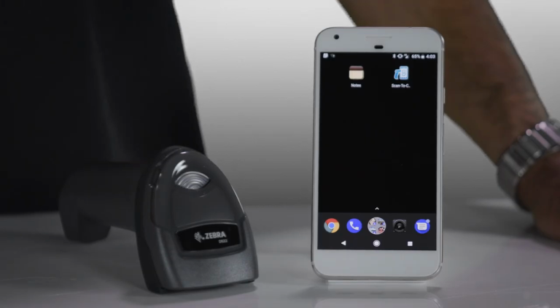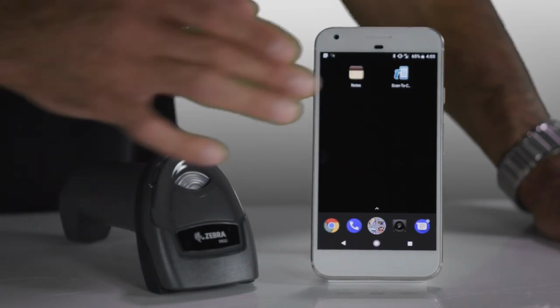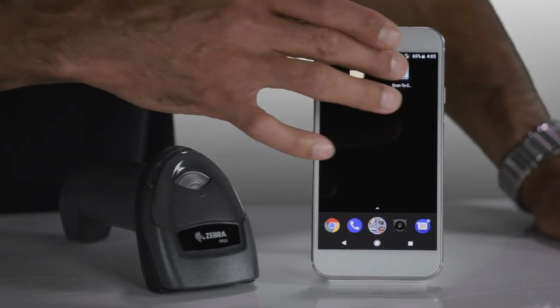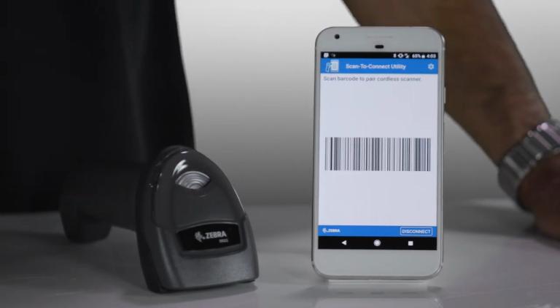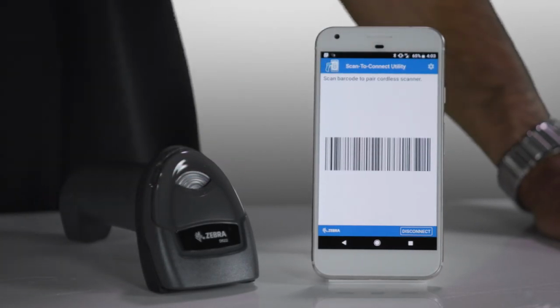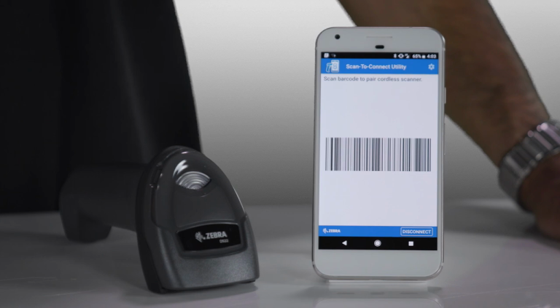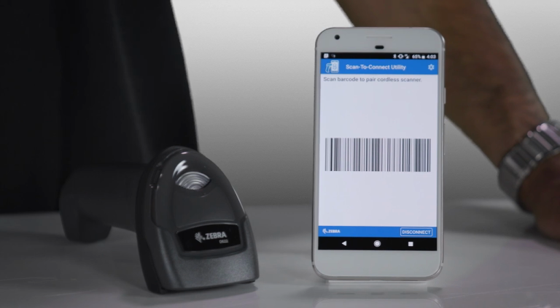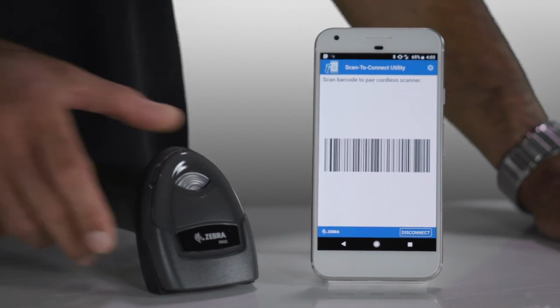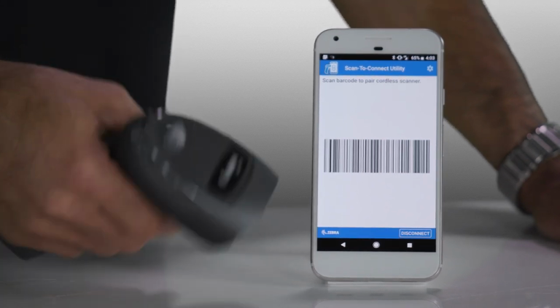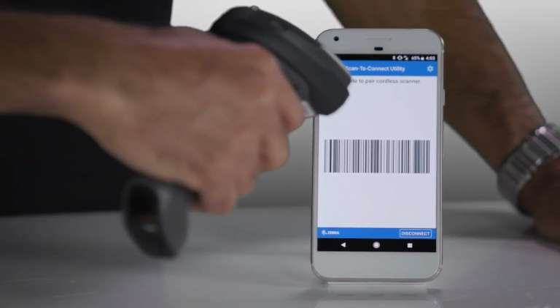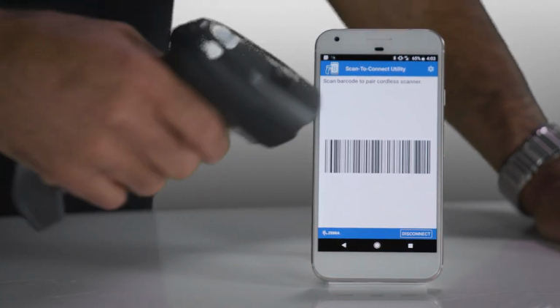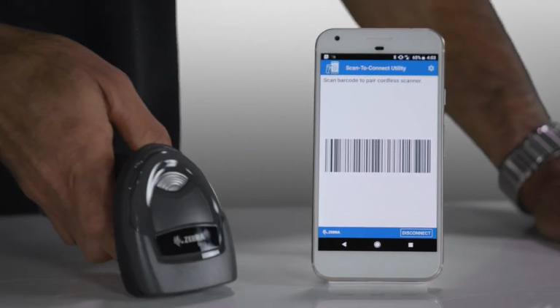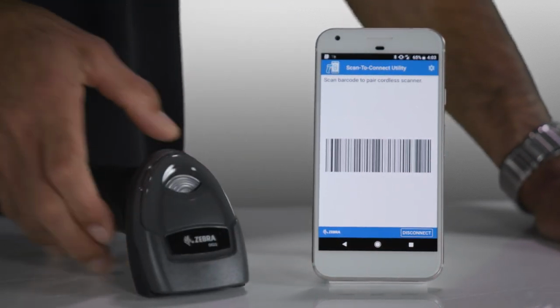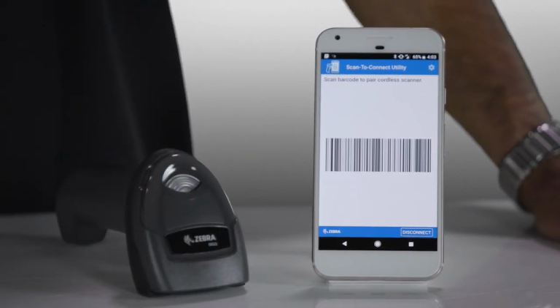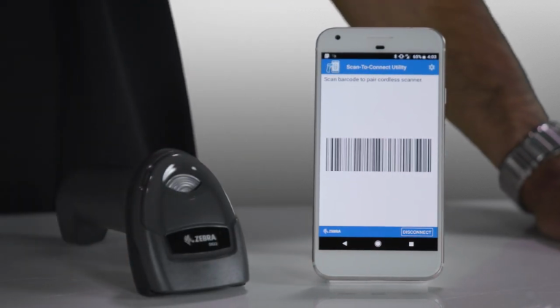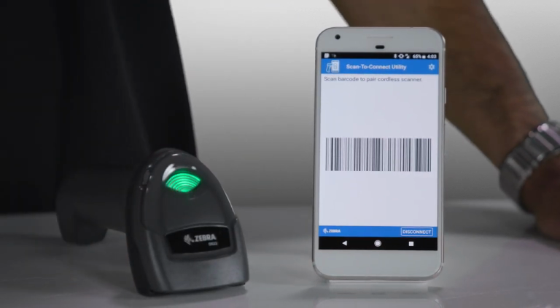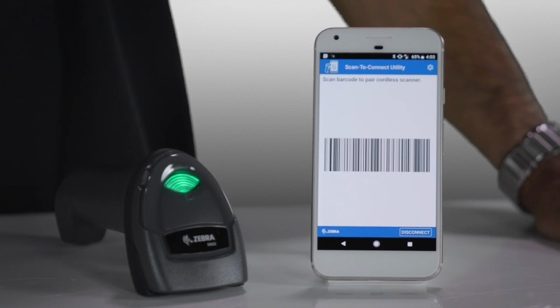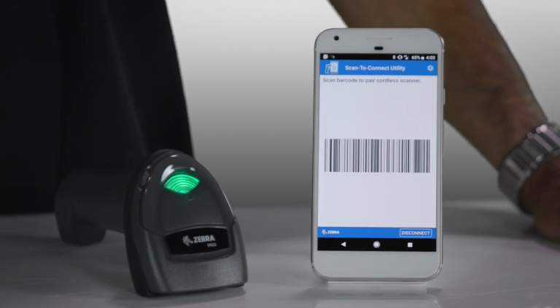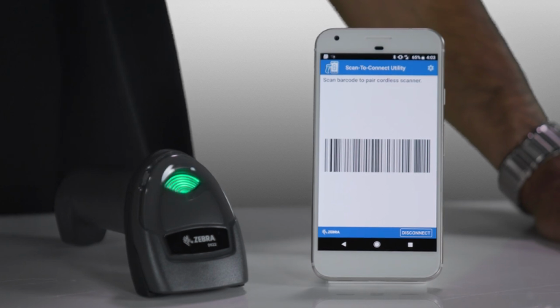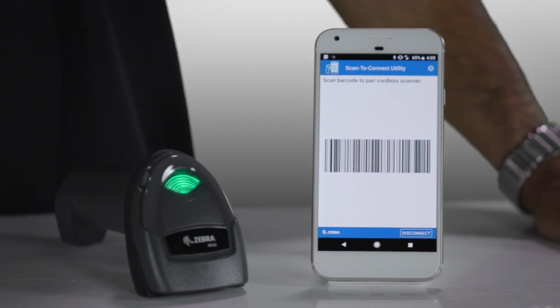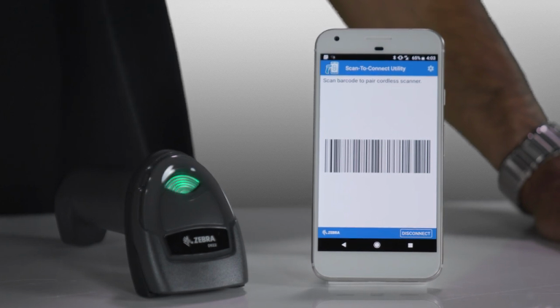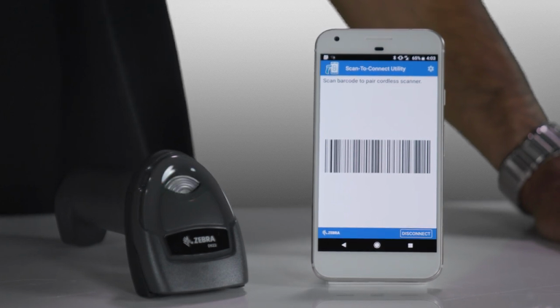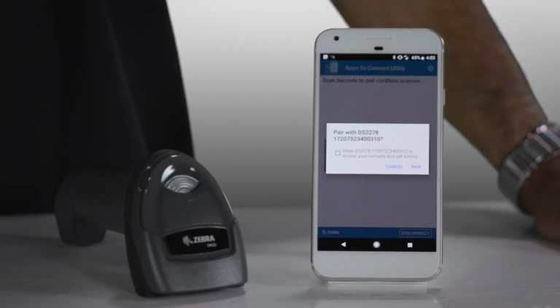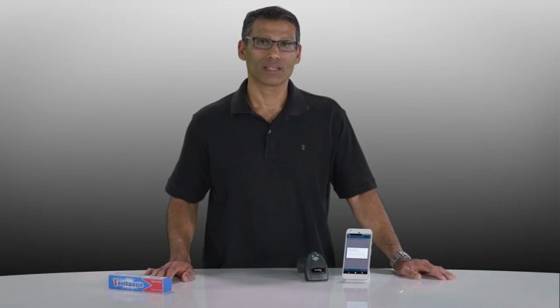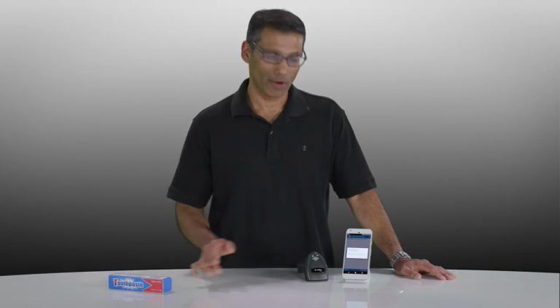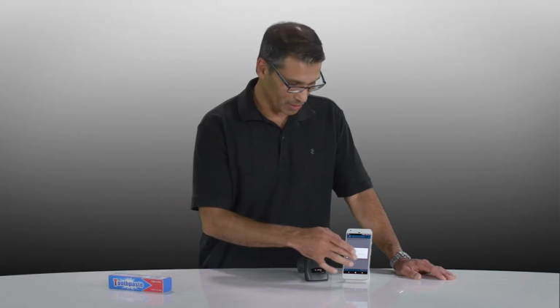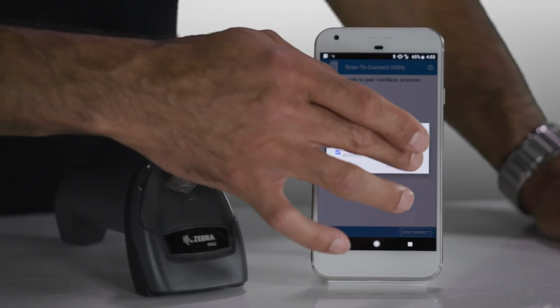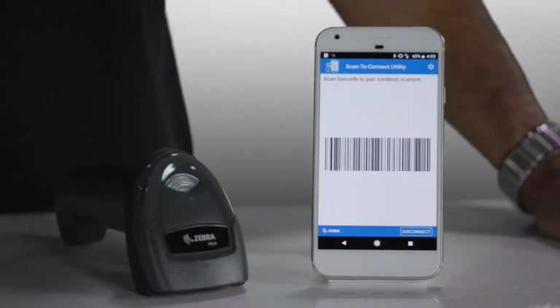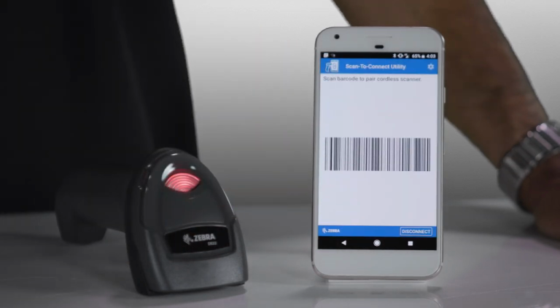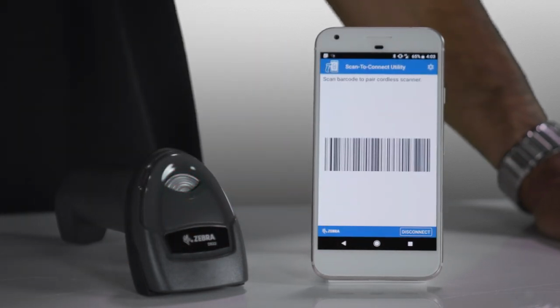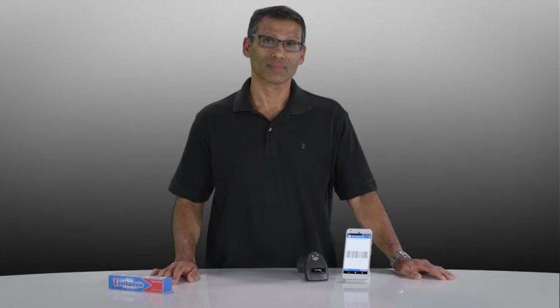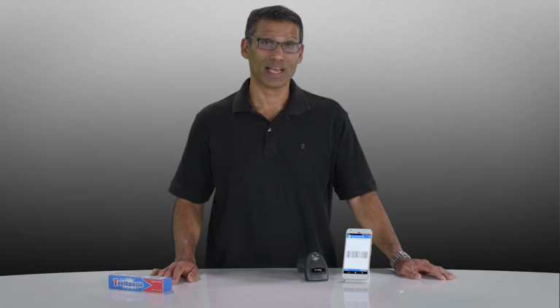Launch the STC utility, scan the pairing barcode that shows up, accept the pairing request, and you're connected.